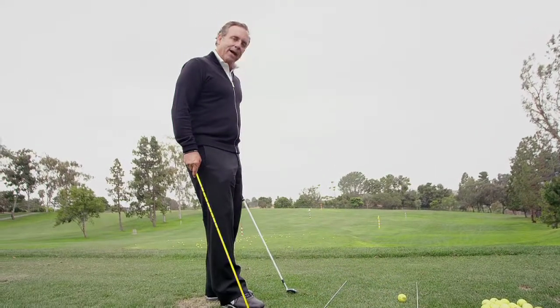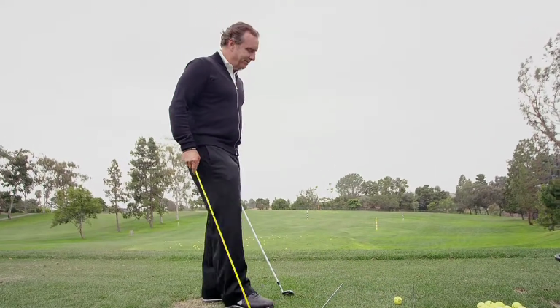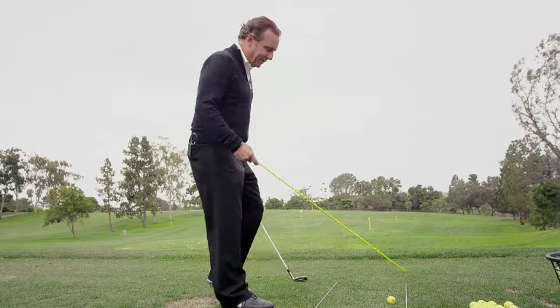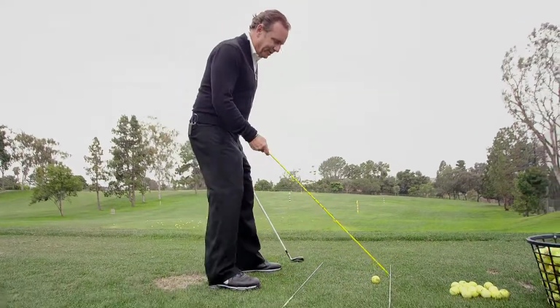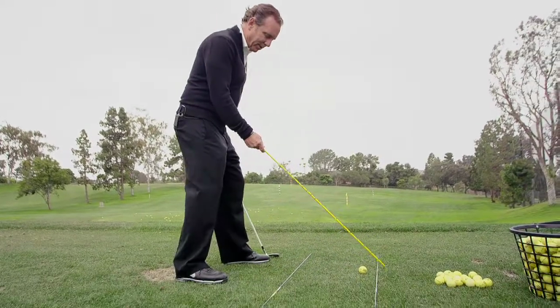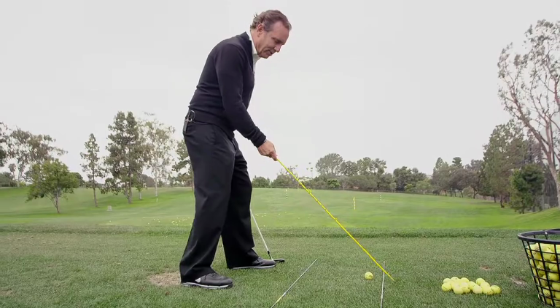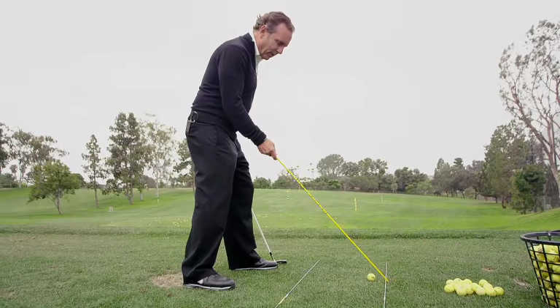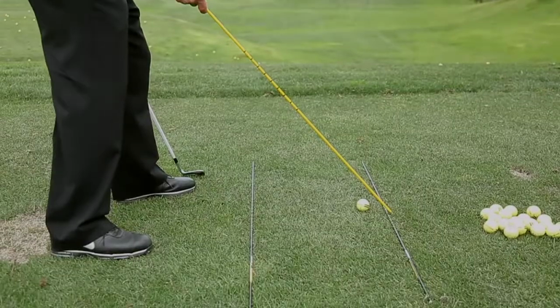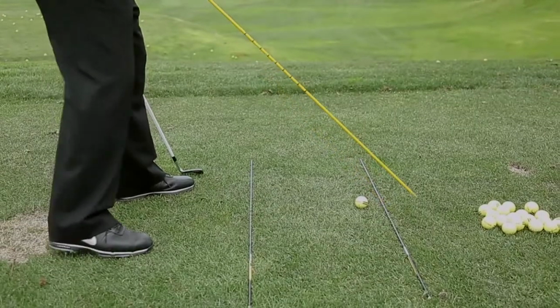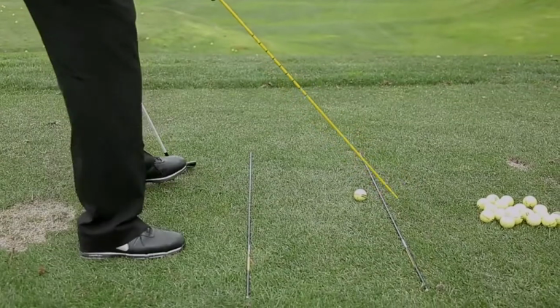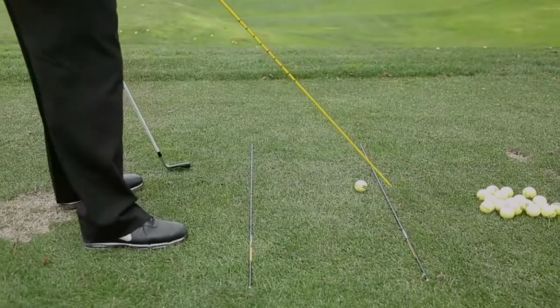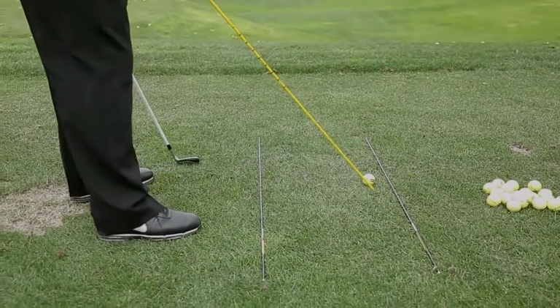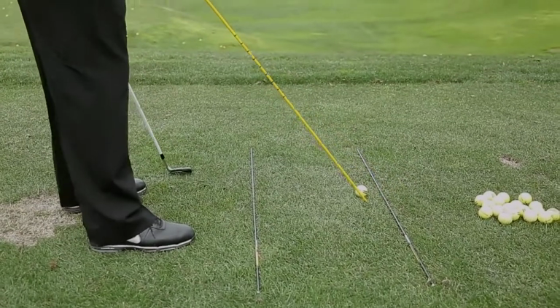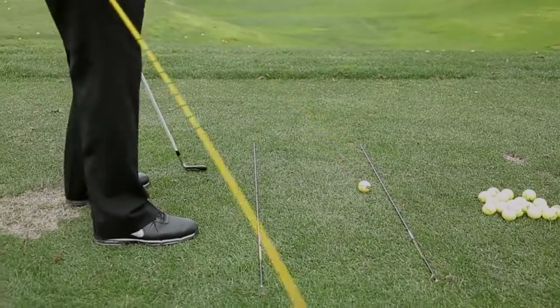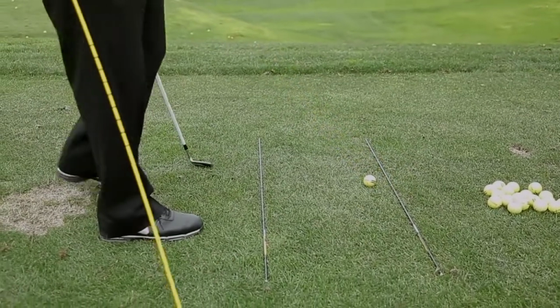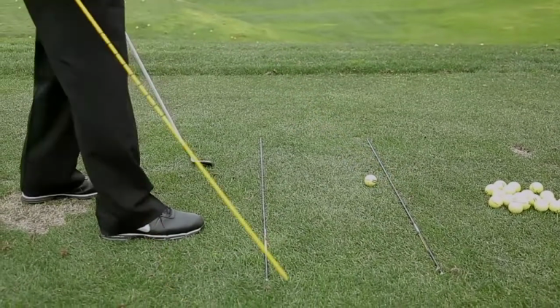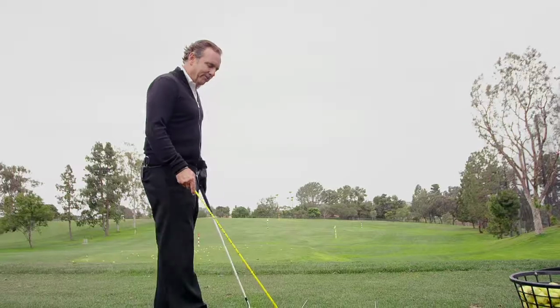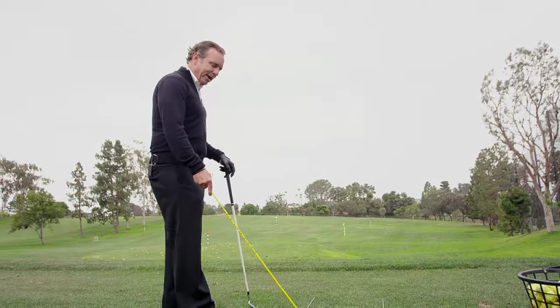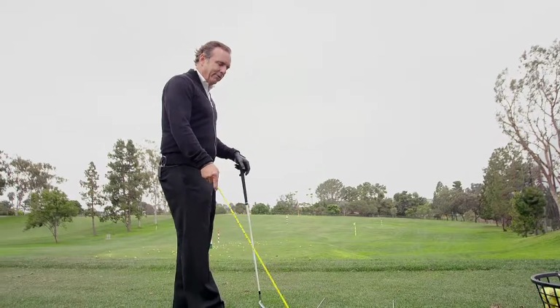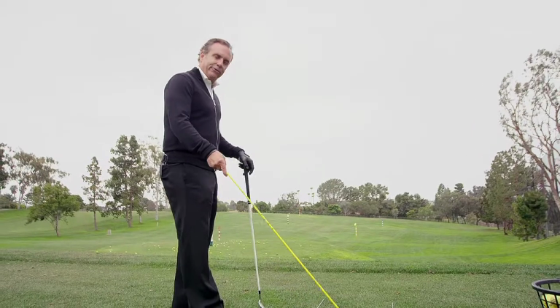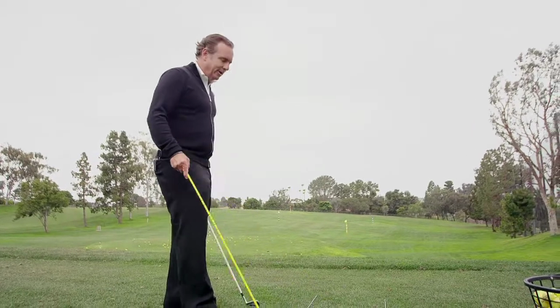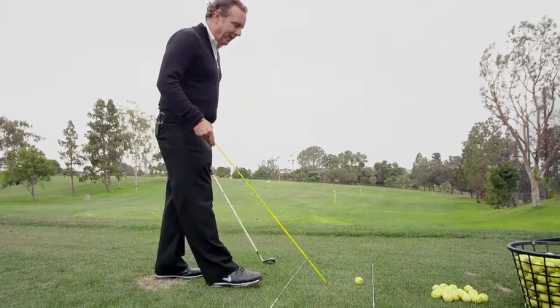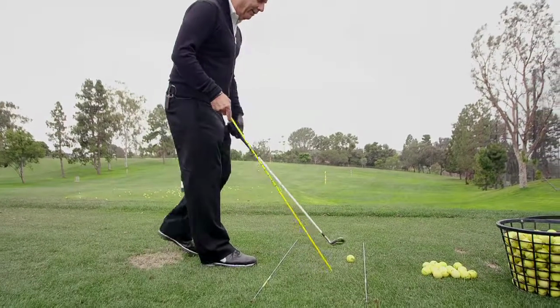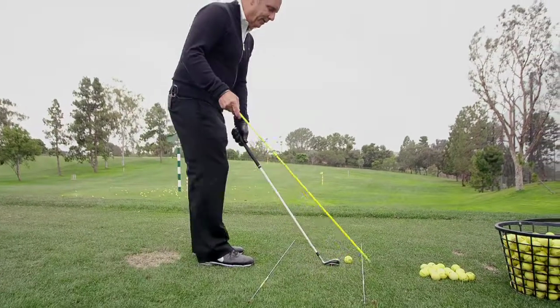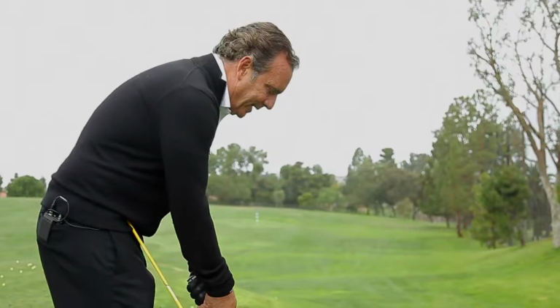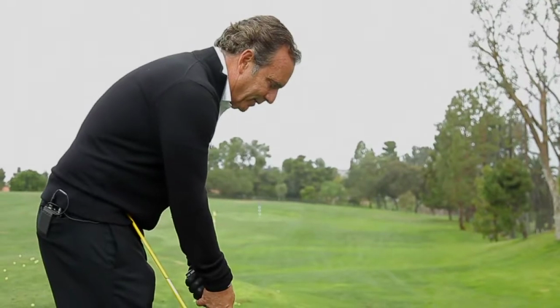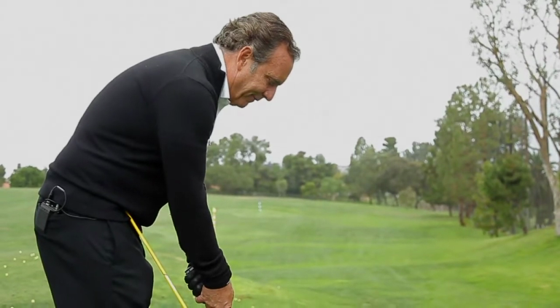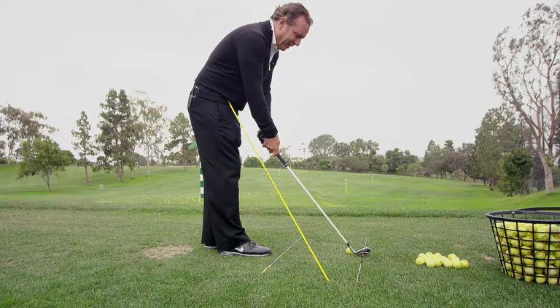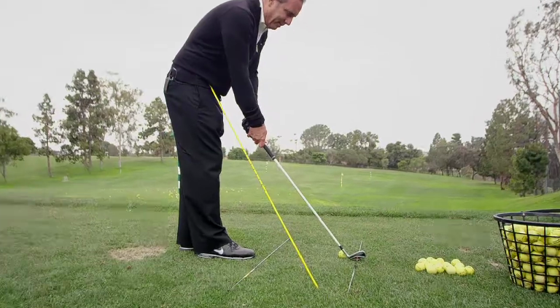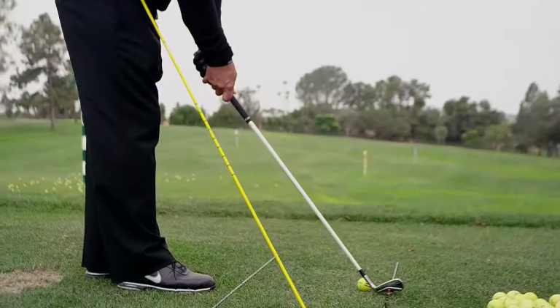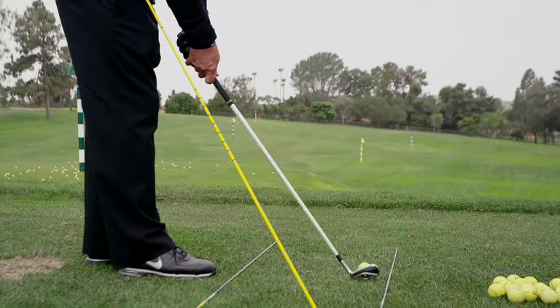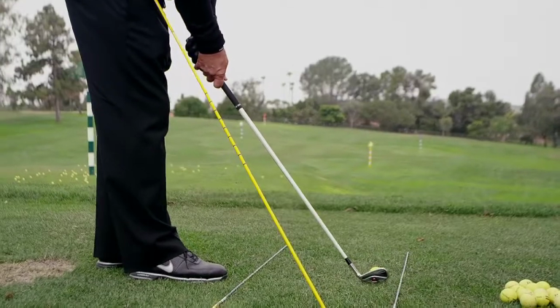I can definitely set up a little closed if I want, or a little open if I want, depending on the shot I'm trying to hit — but you've got to have that reference first. What I love is that I can put the club face lined up and then come right over here.